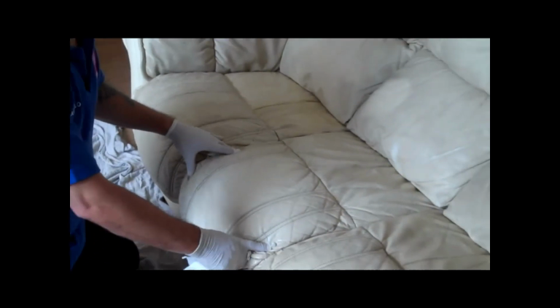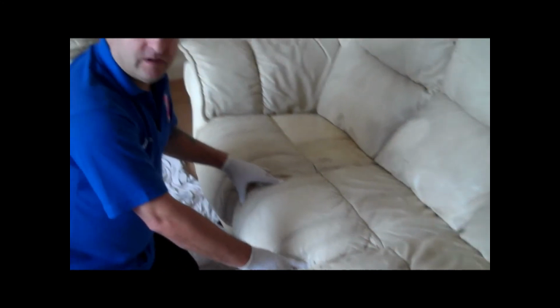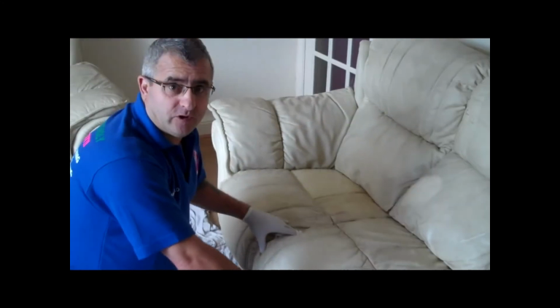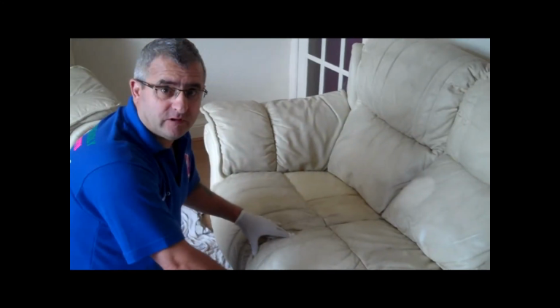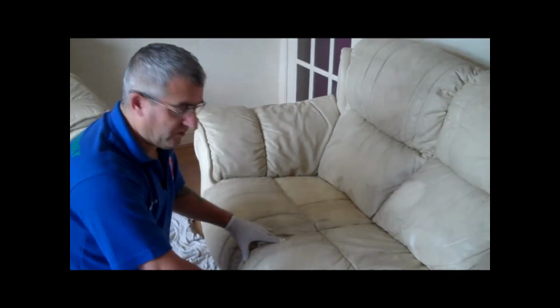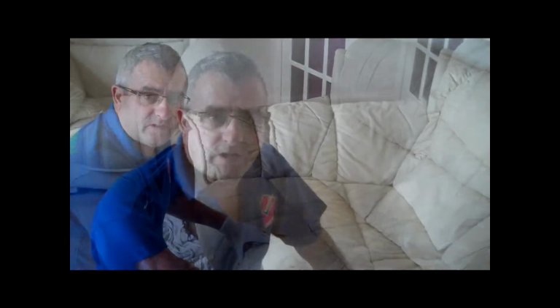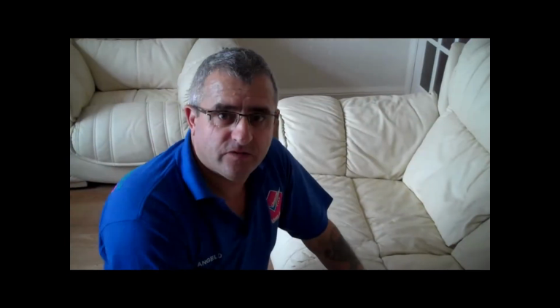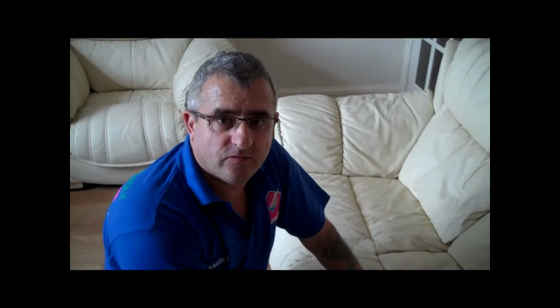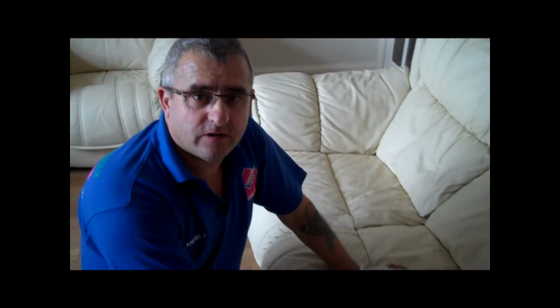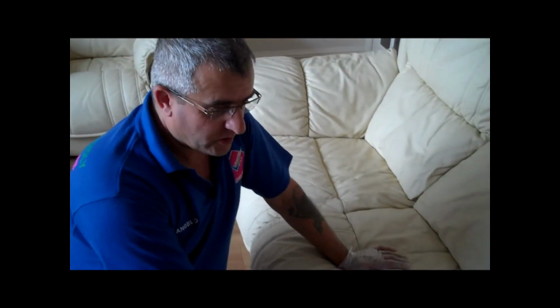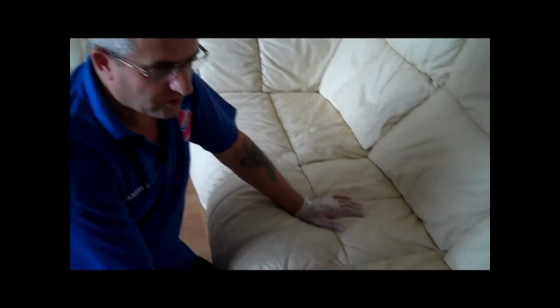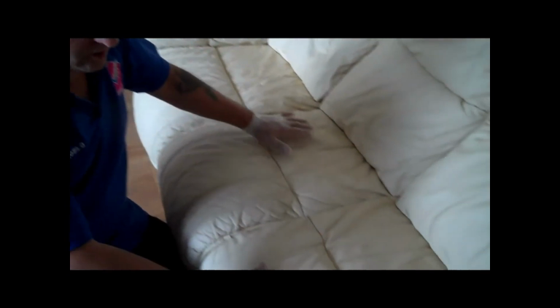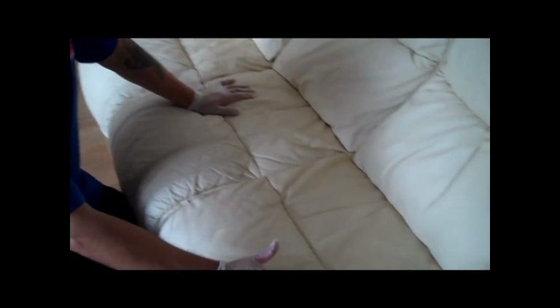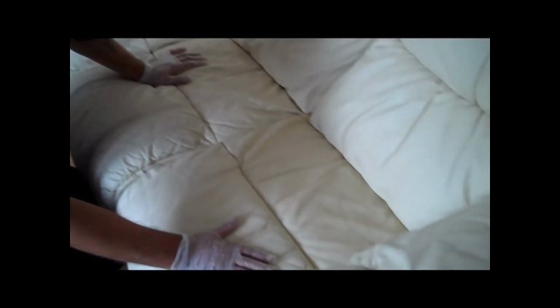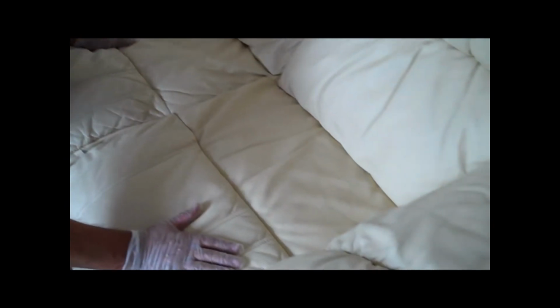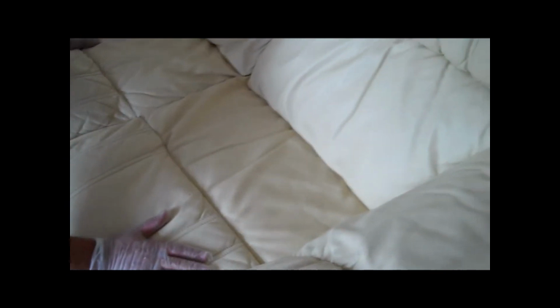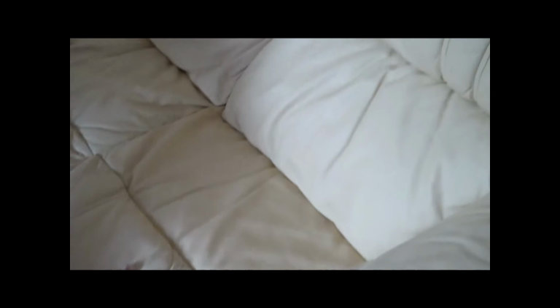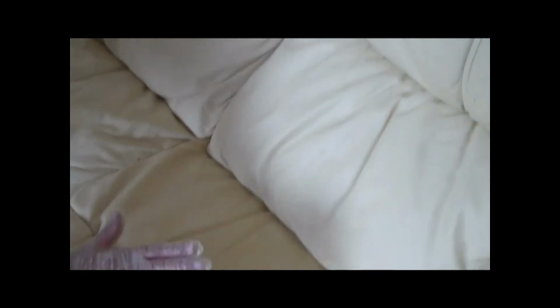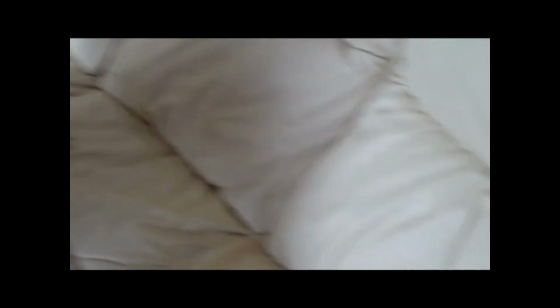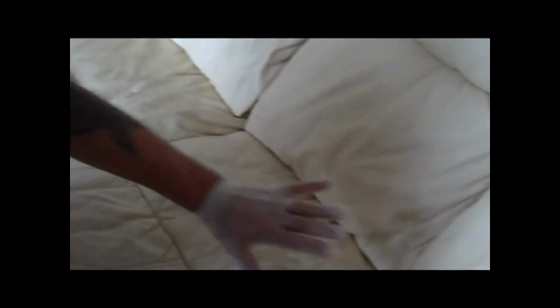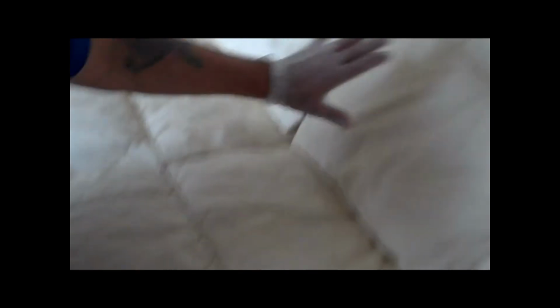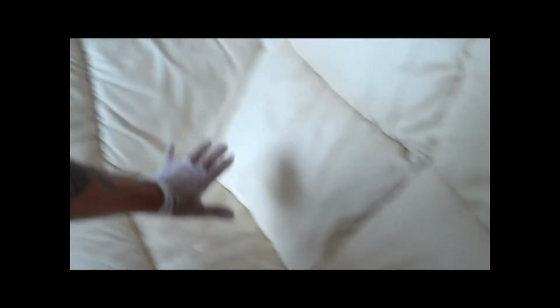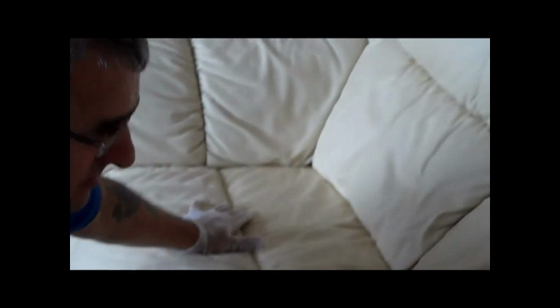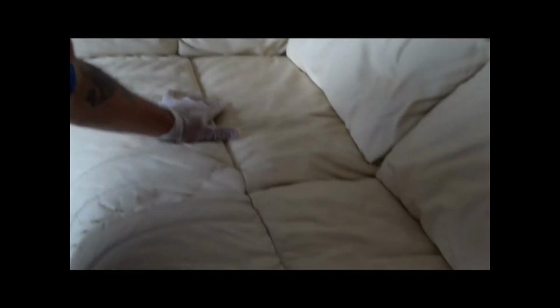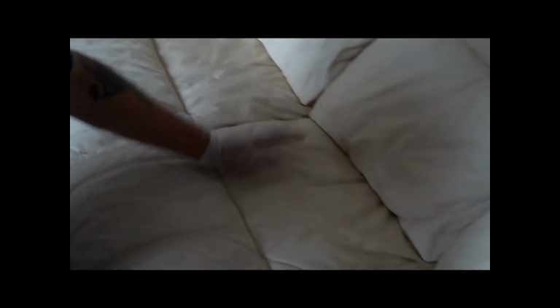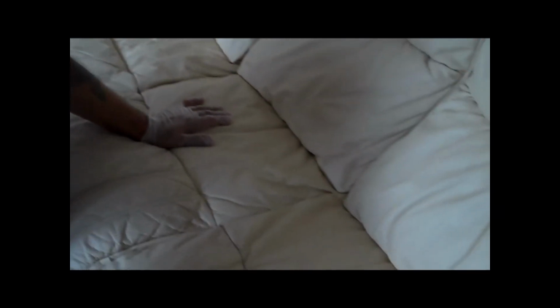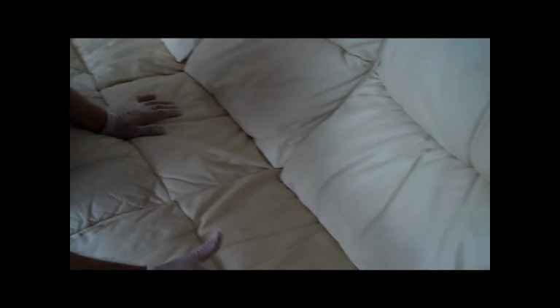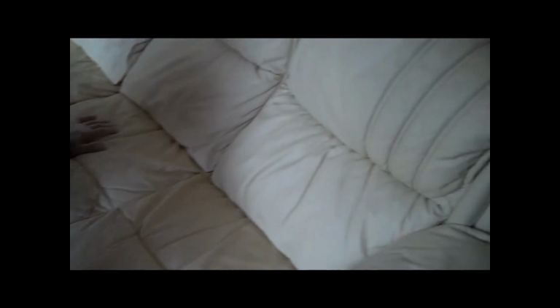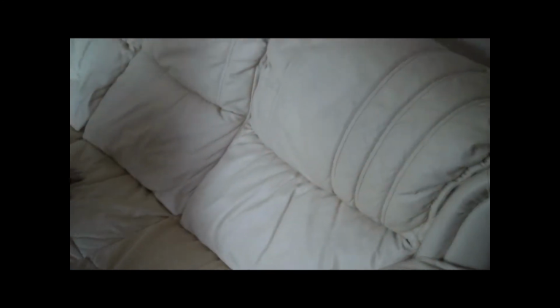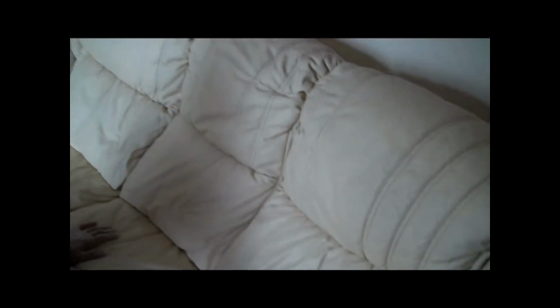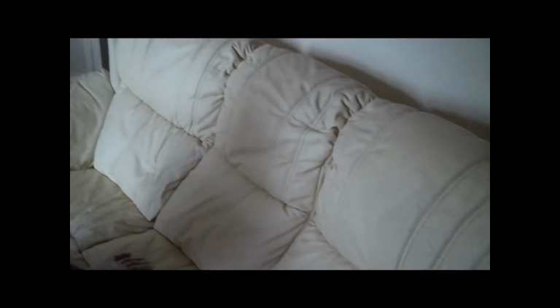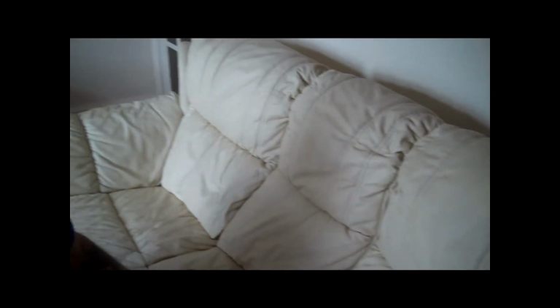We just finished the sofa. We tried to show you how grubby it was, and how clean it is now — look, this is clean. We spent about 4 hours trying to clean this. It has never been cleaned before; it's about 15 years old. It's clean now.